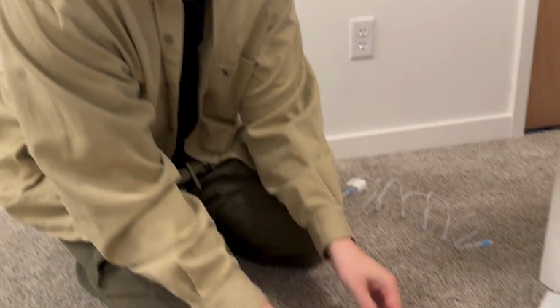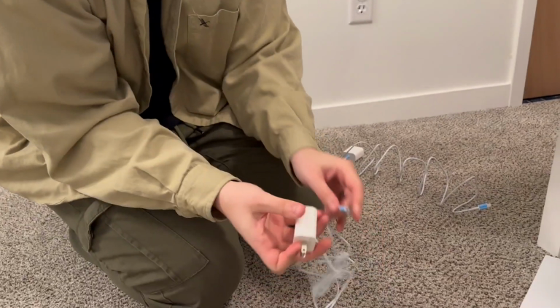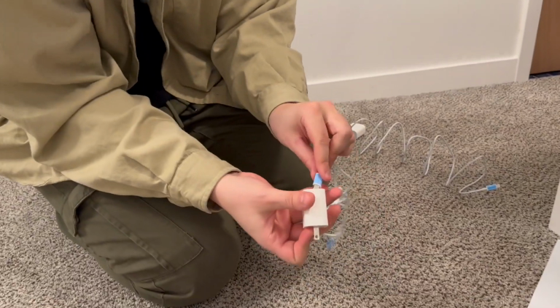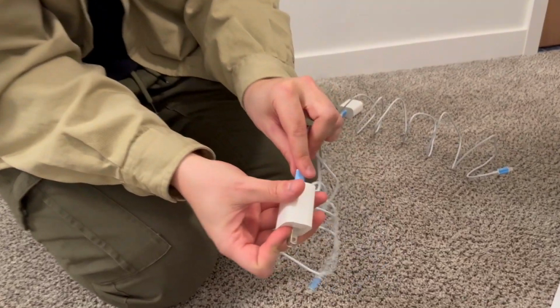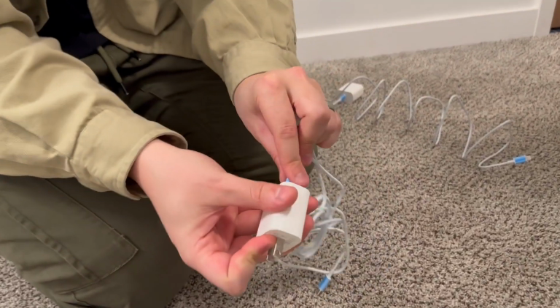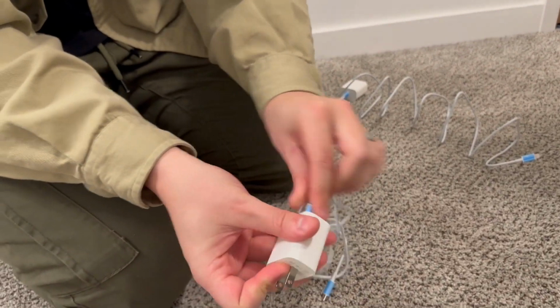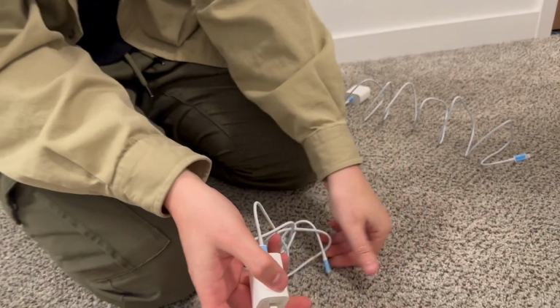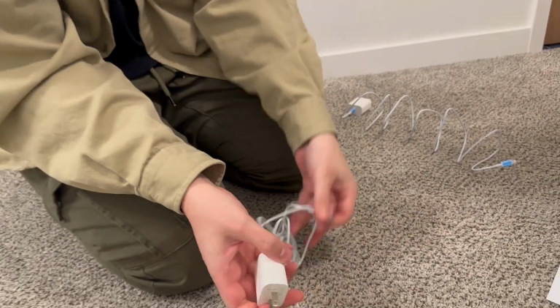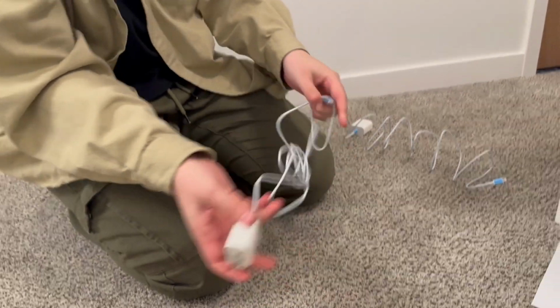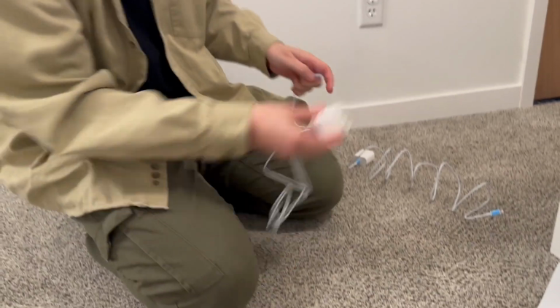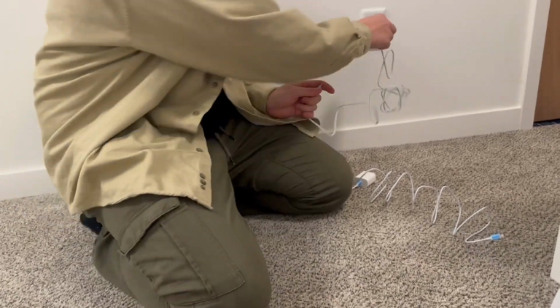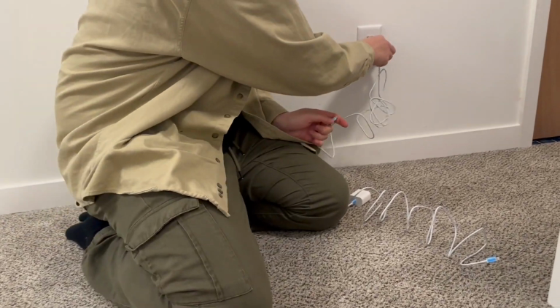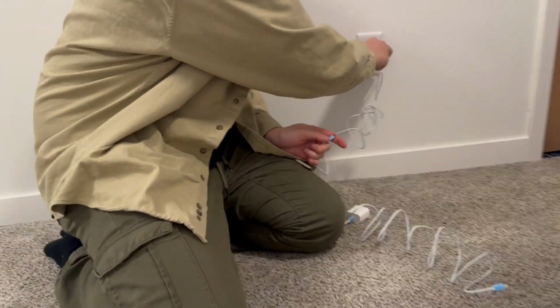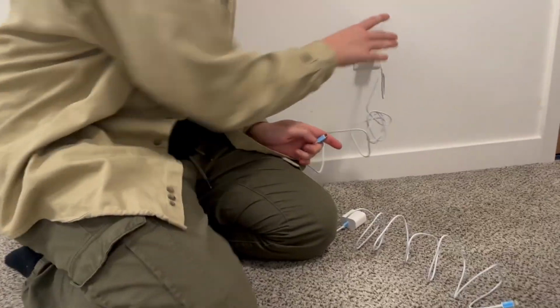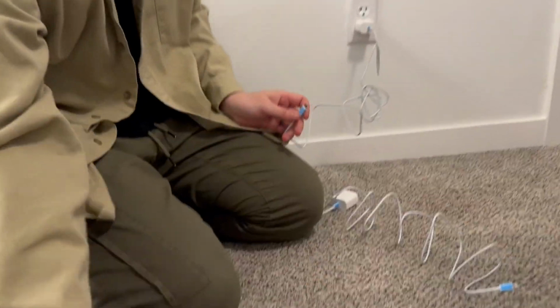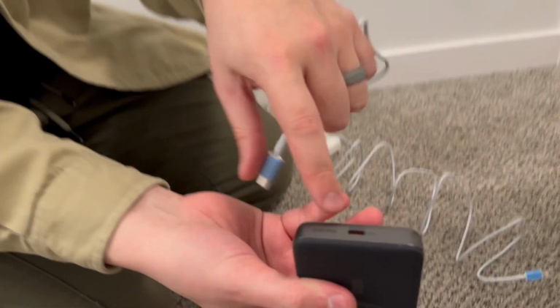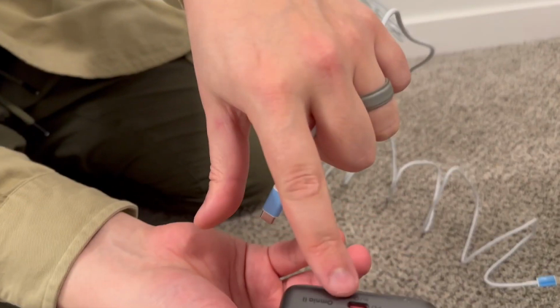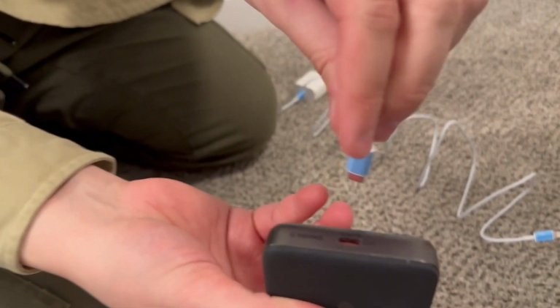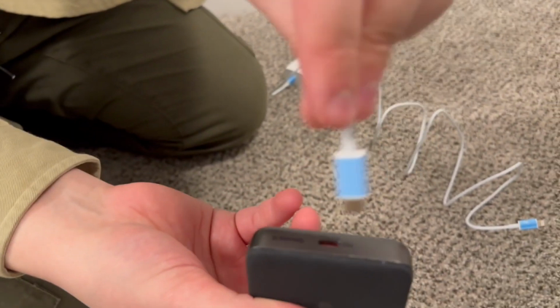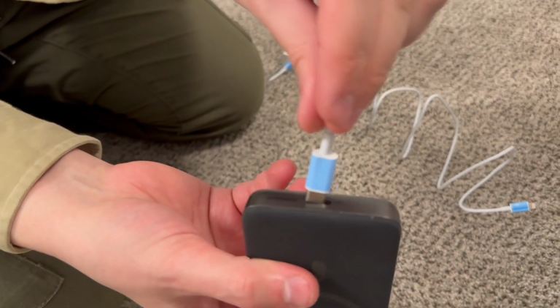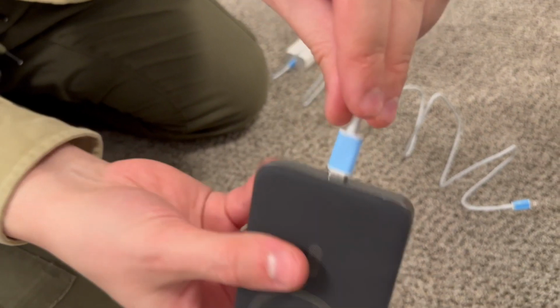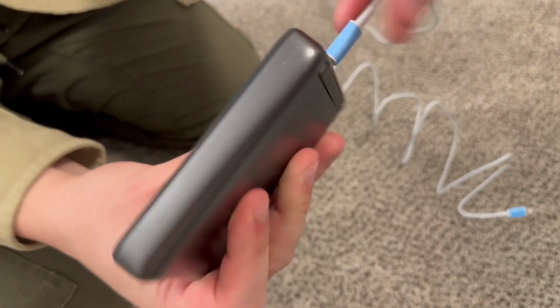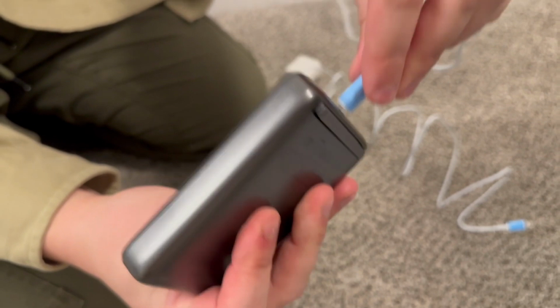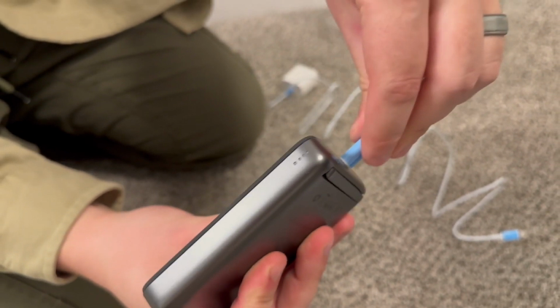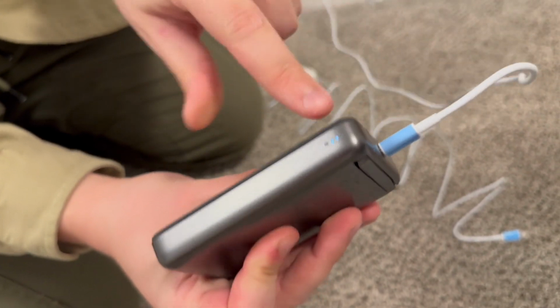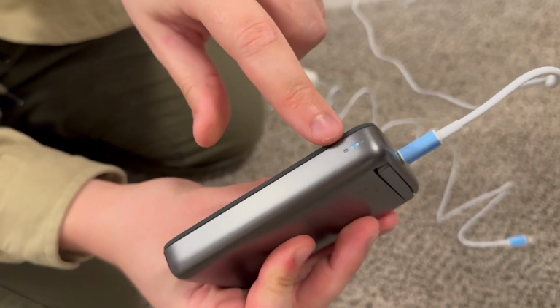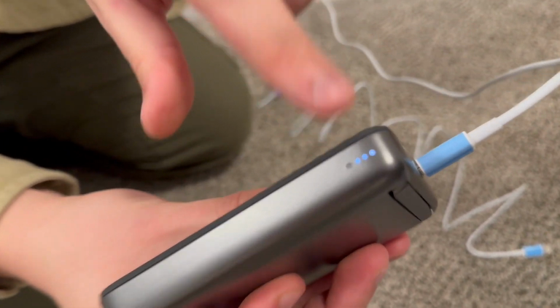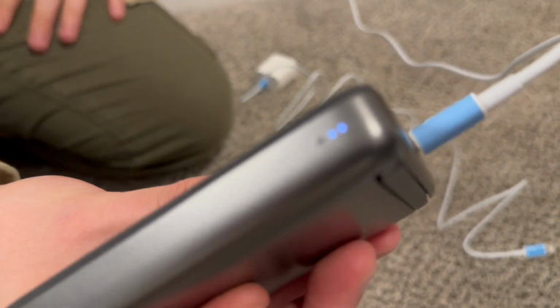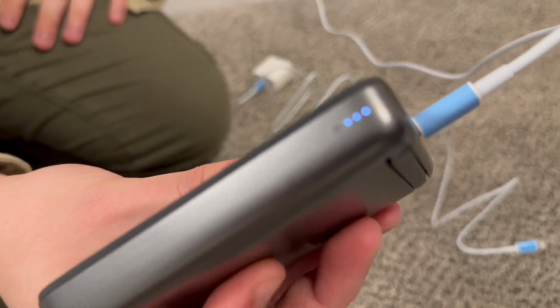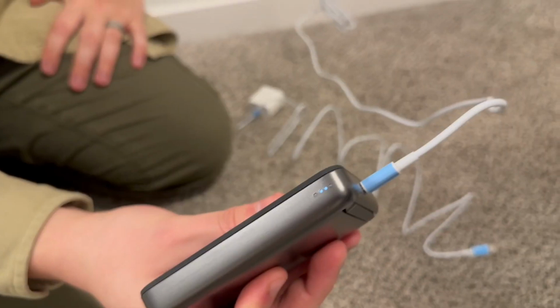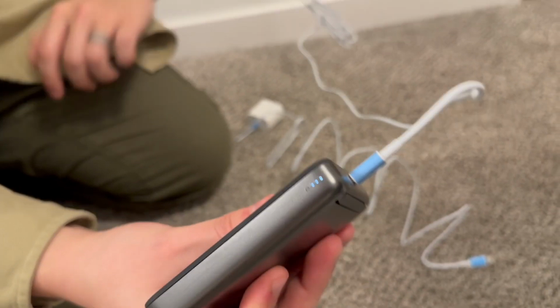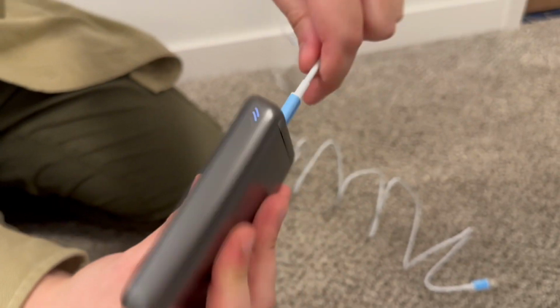Let's test this other one, which is USB-C to USB-C, and I'm just going to charge a portable wireless bank I have that has a USB-C input. Let's just make sure it lights up and actually is charging — and there you go, it is in fact charging.